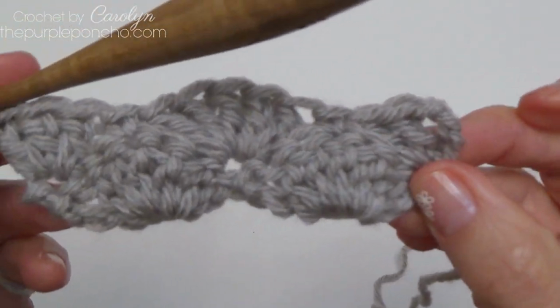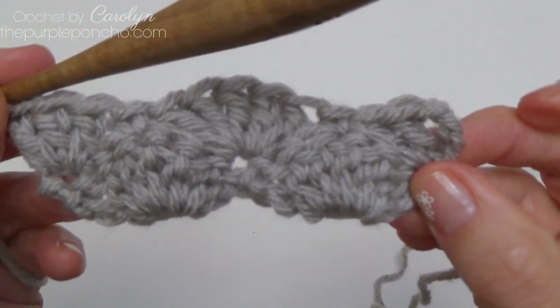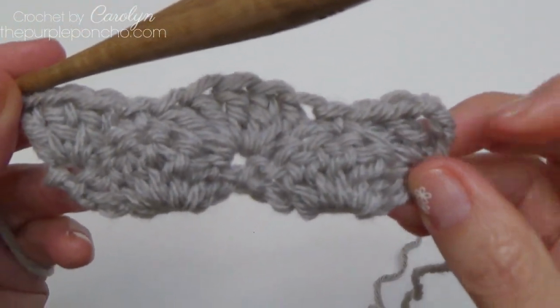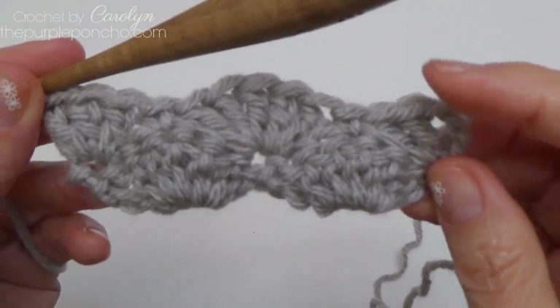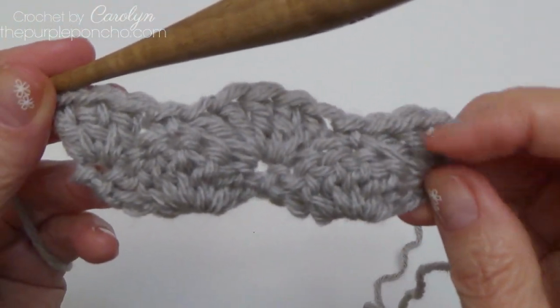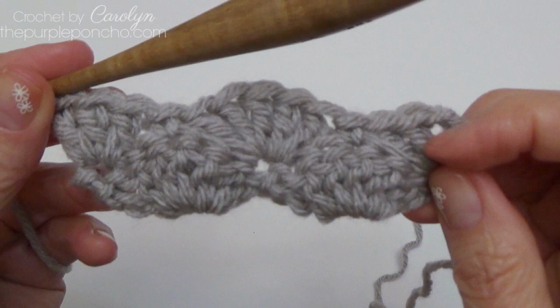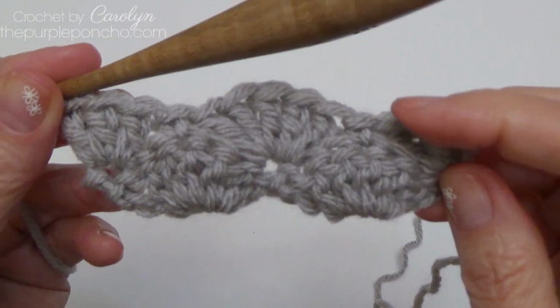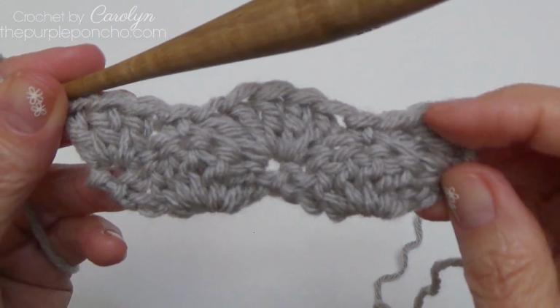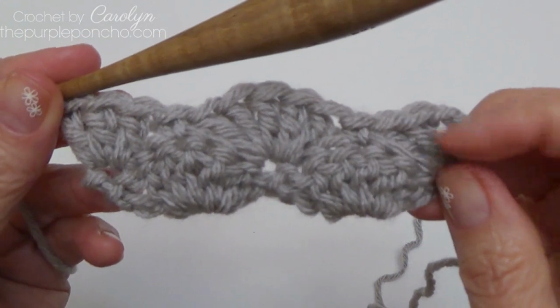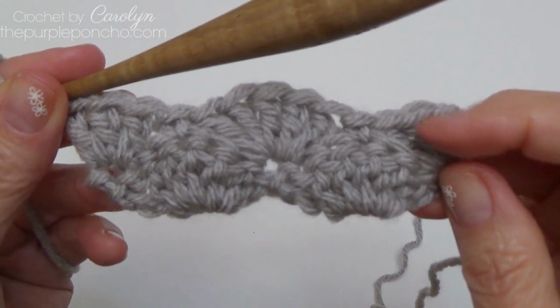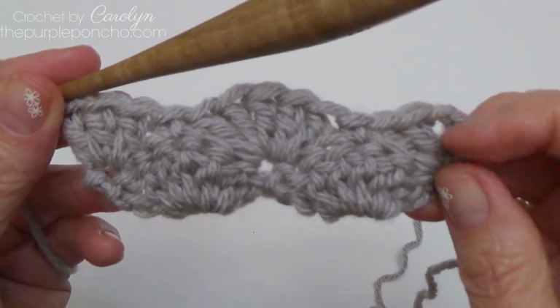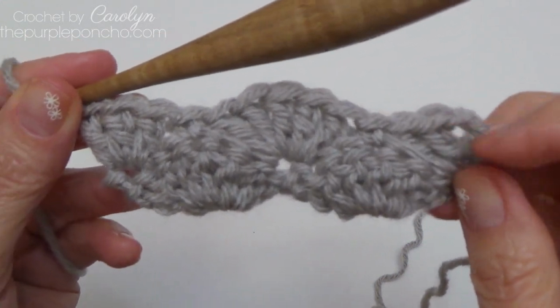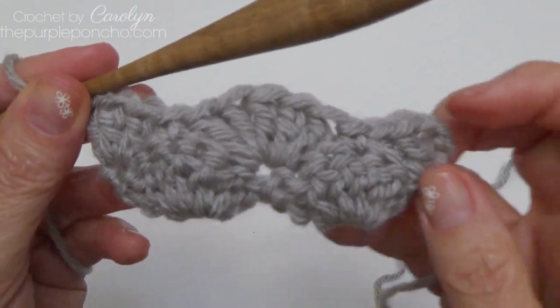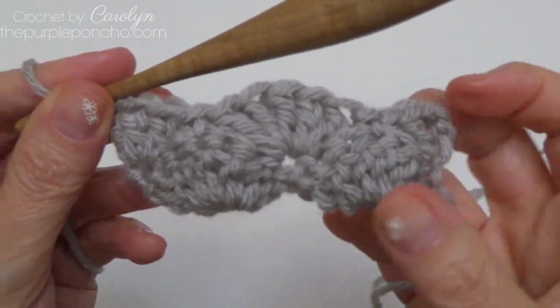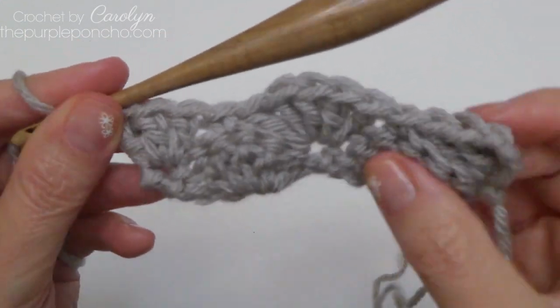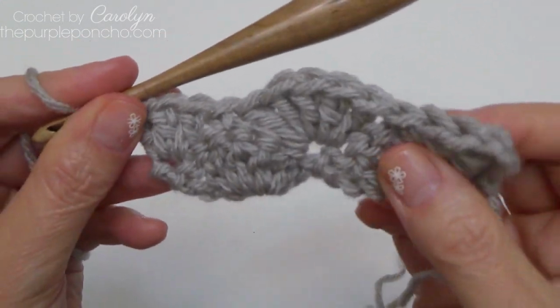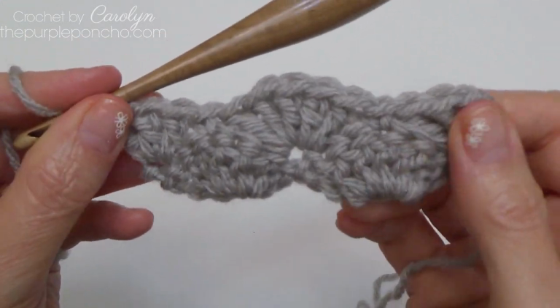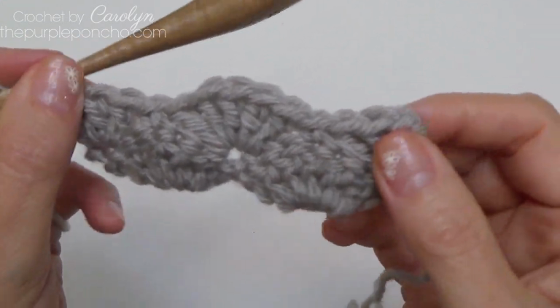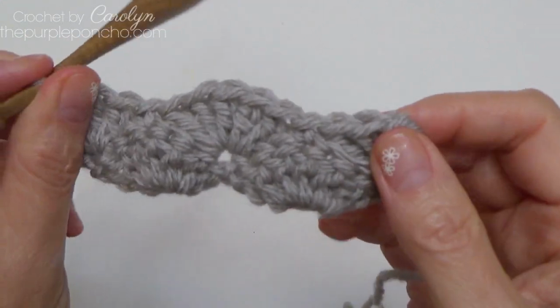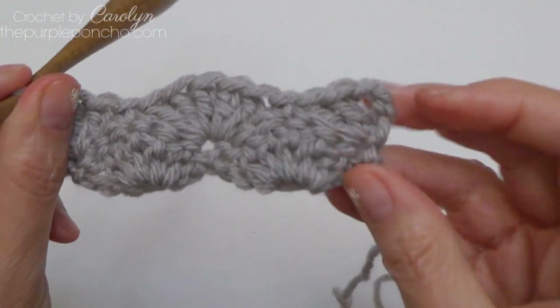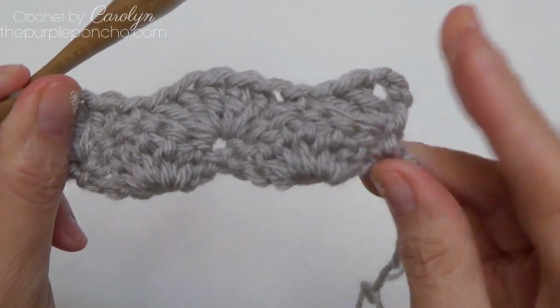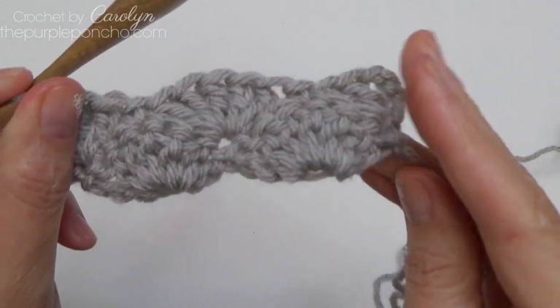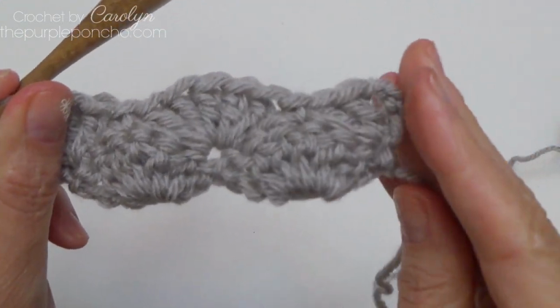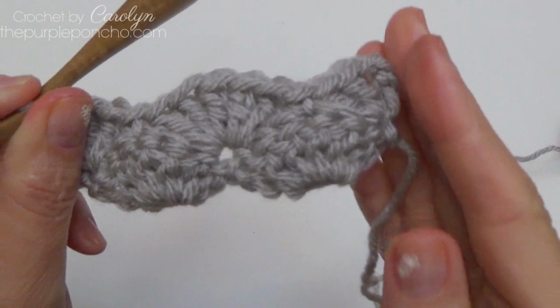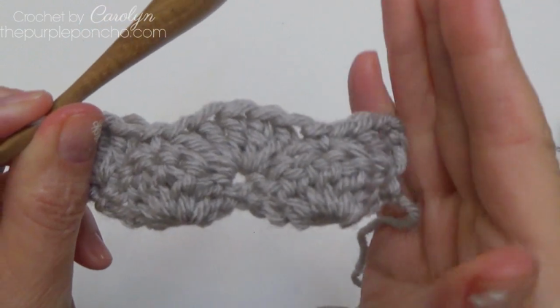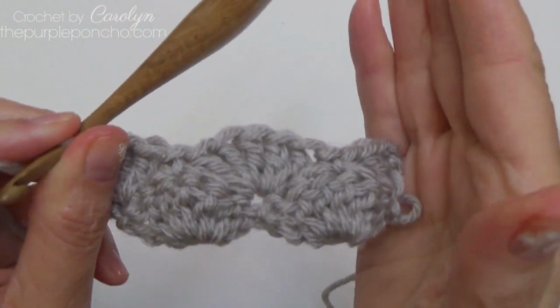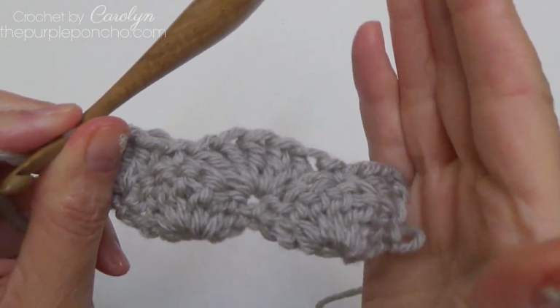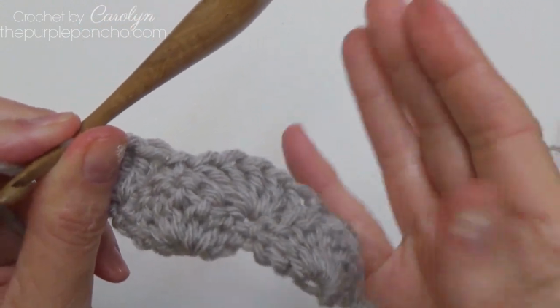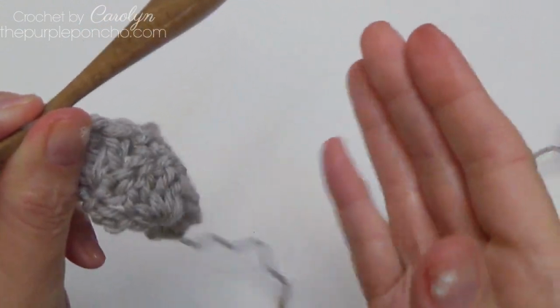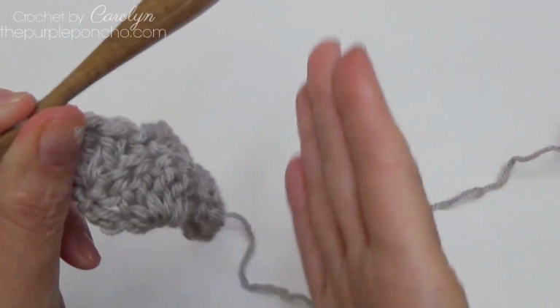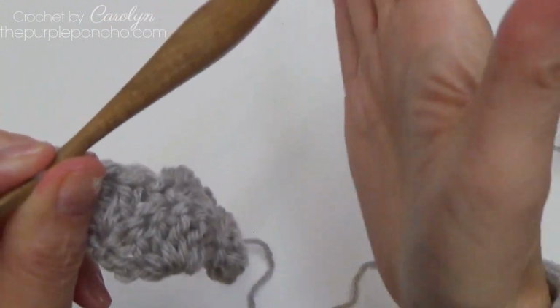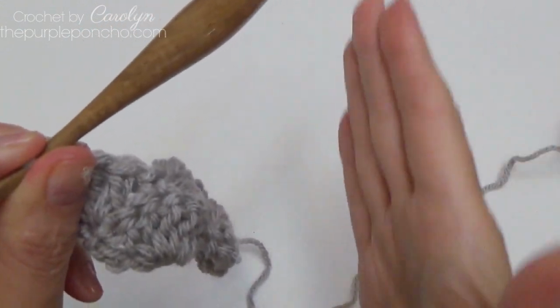So what we're doing is making a half shell on the edges, and that will keep the edges straight on the sides.